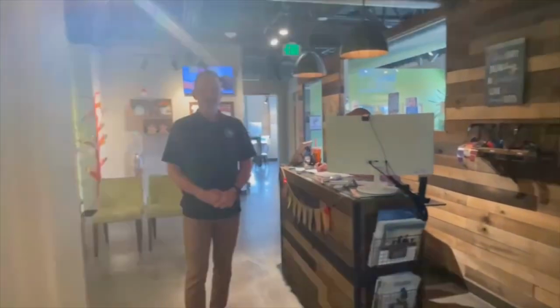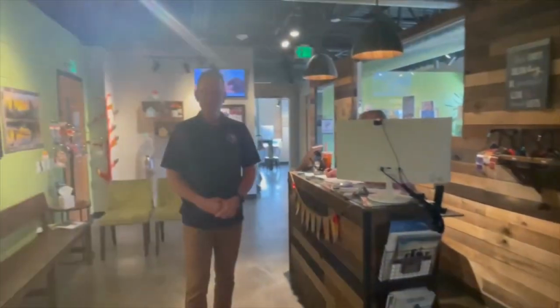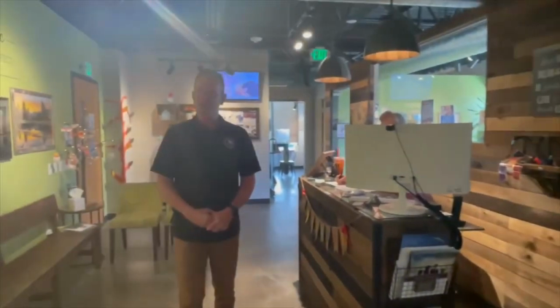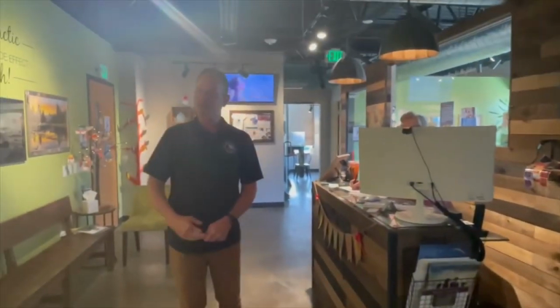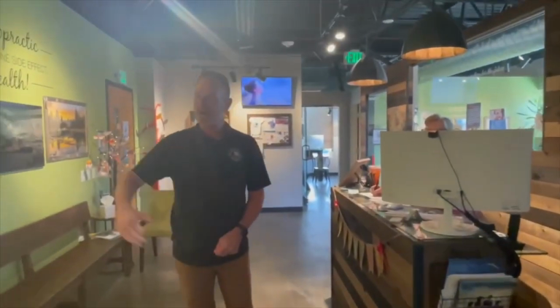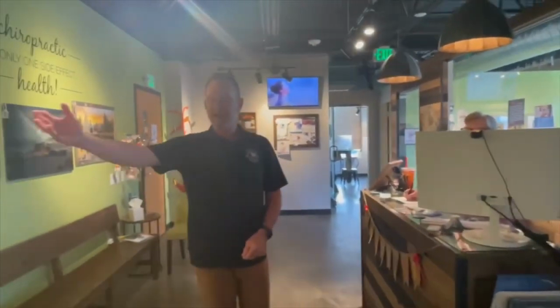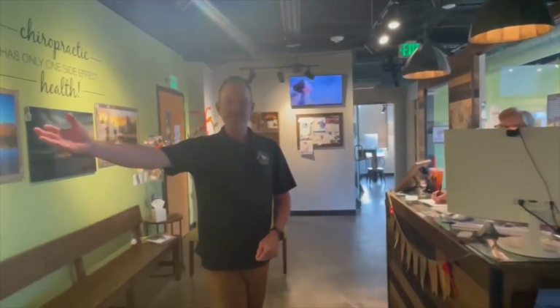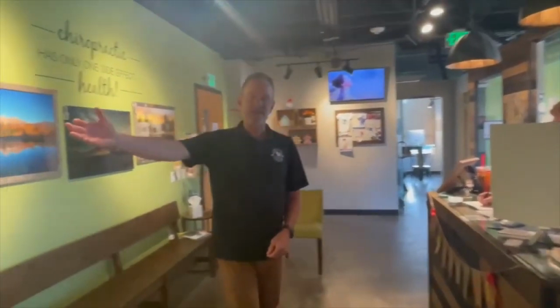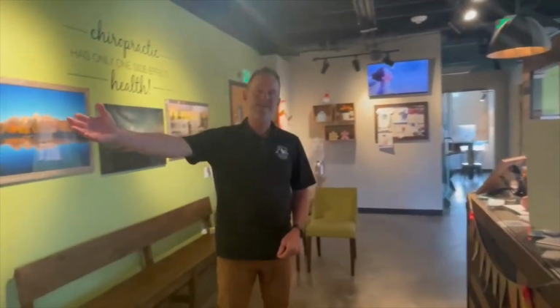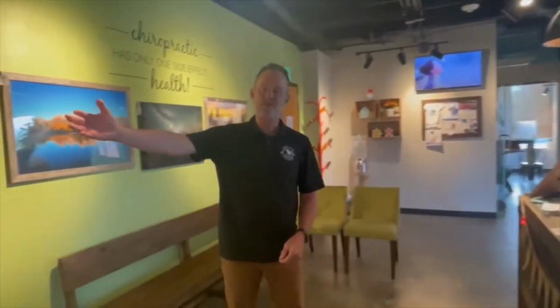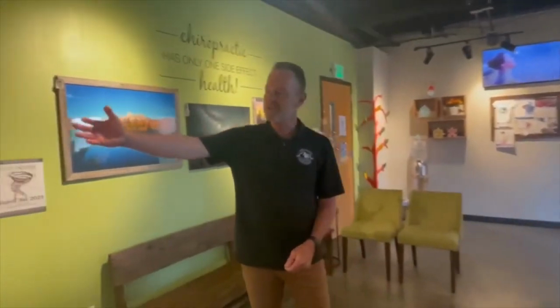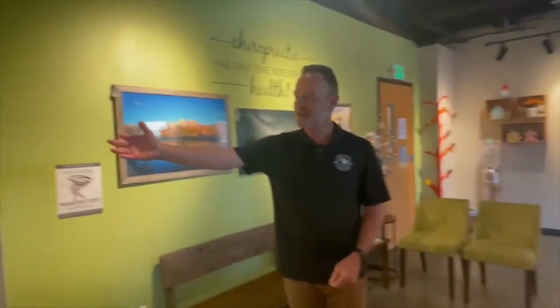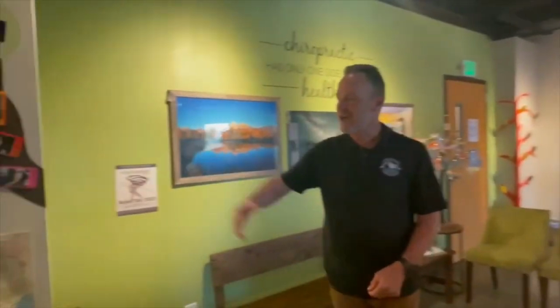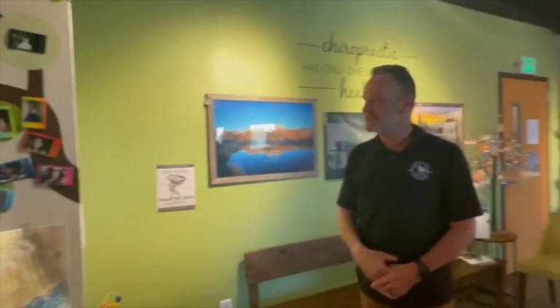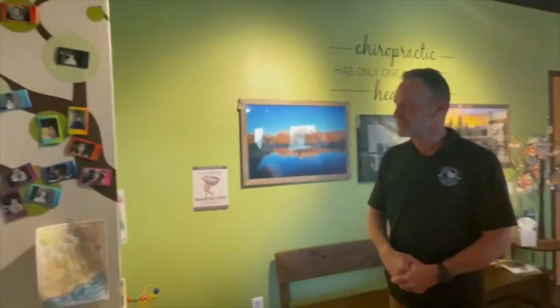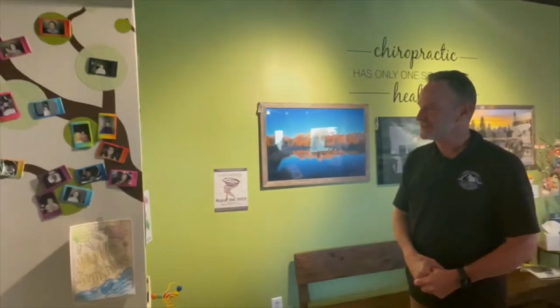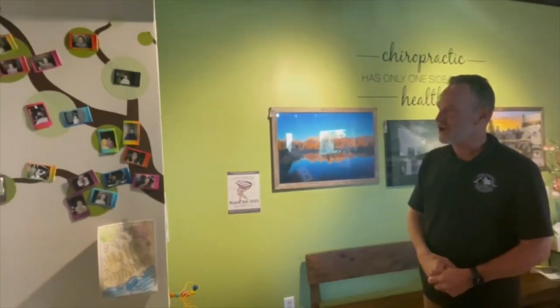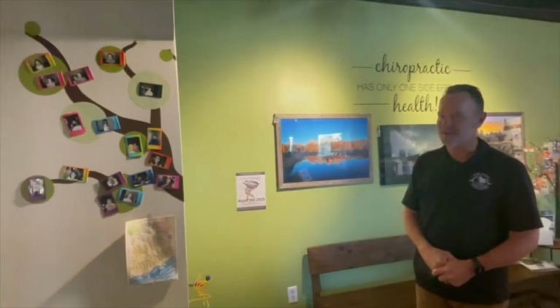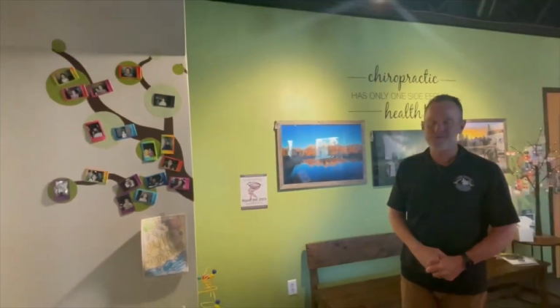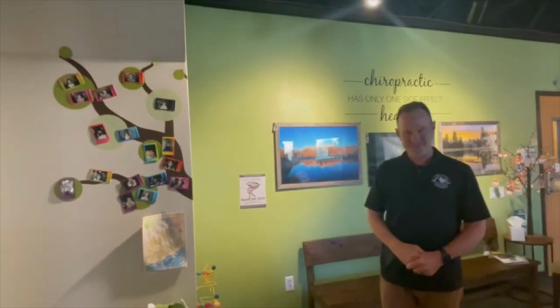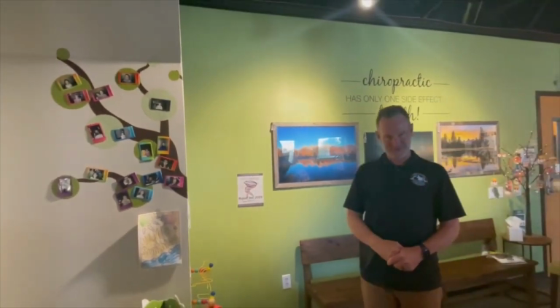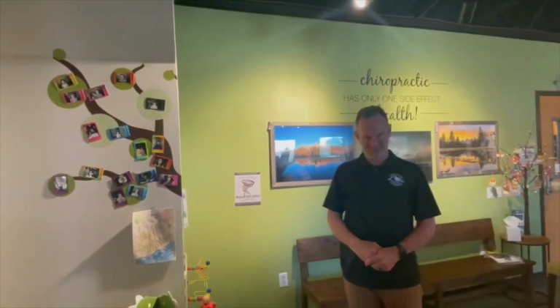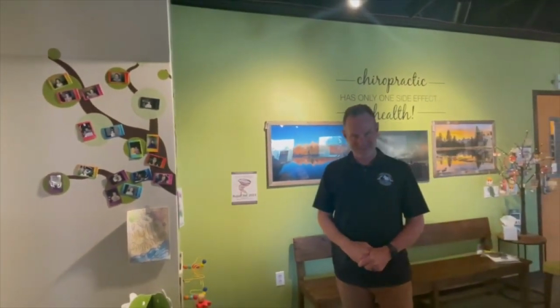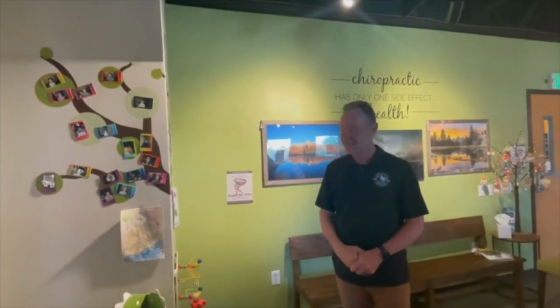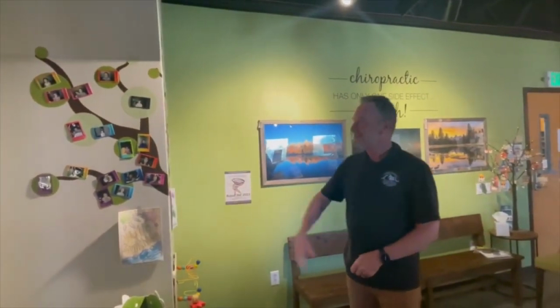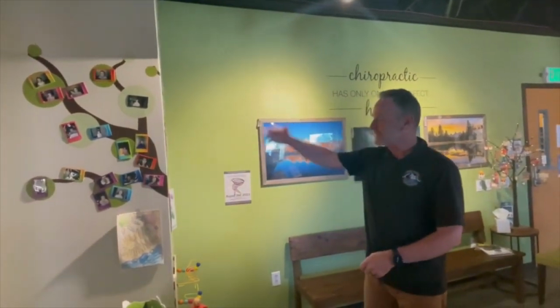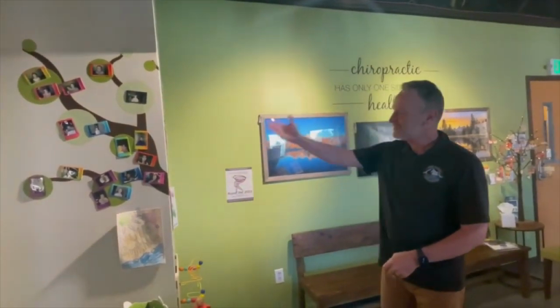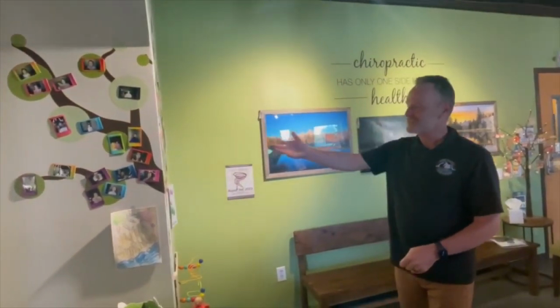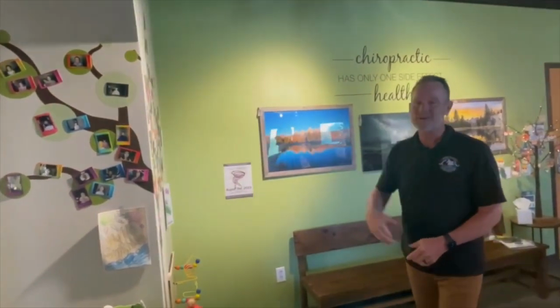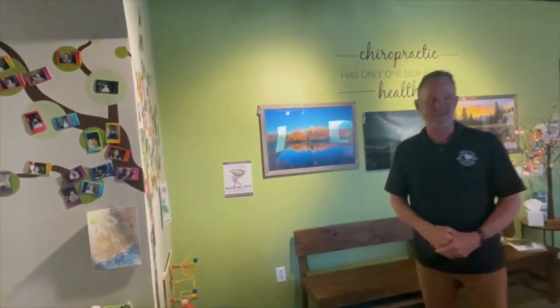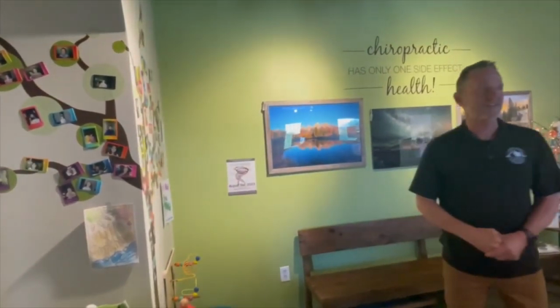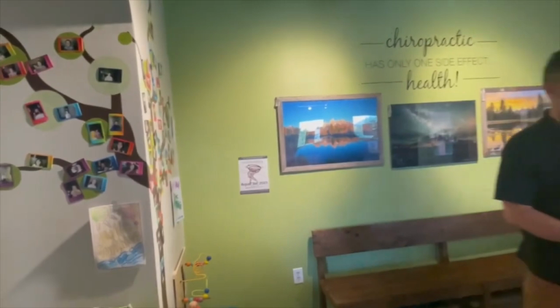Let me also show you our family tree. These are all the kiddos. Technically not all of them — we've missed a few over the years, but we love to celebrate children in this office.